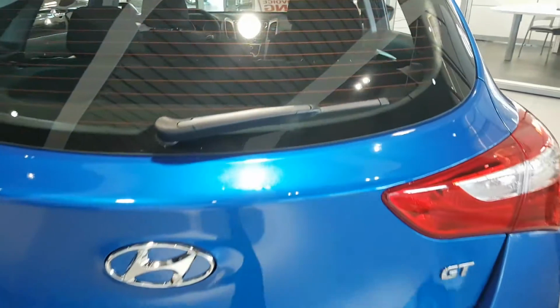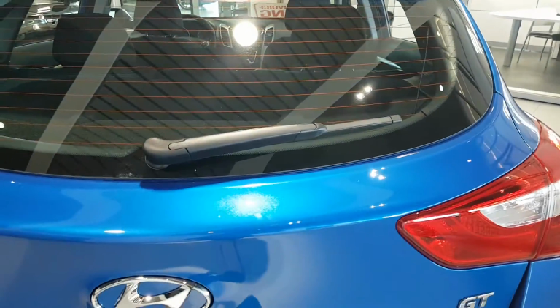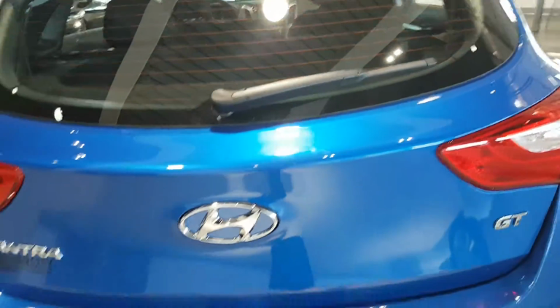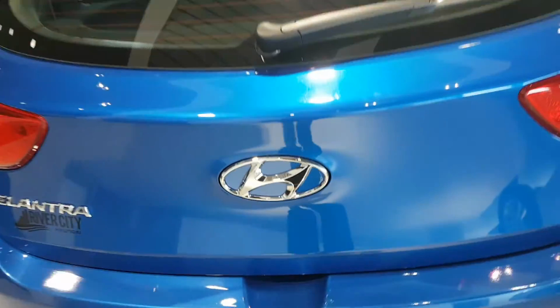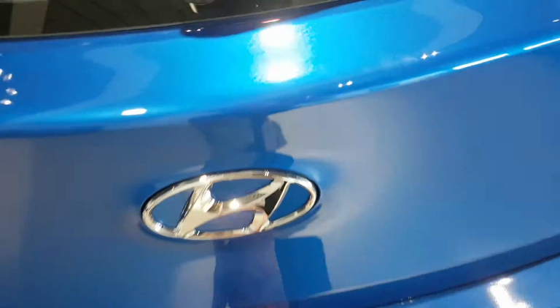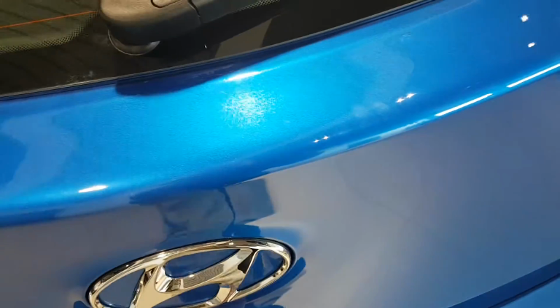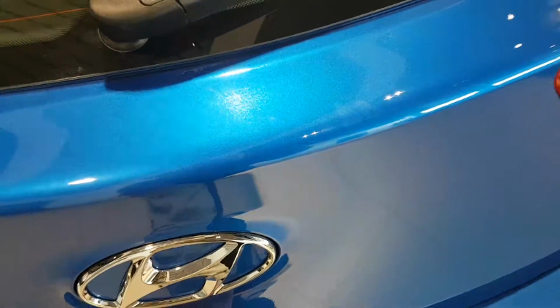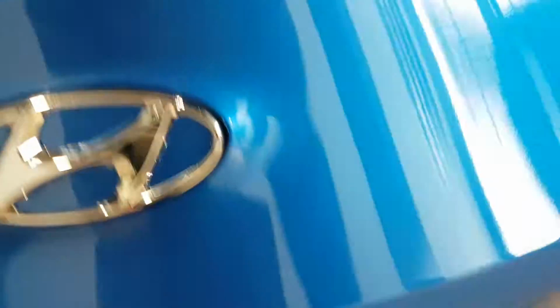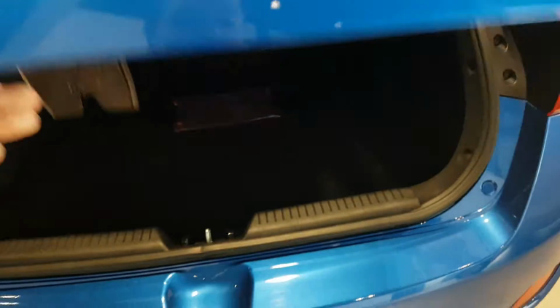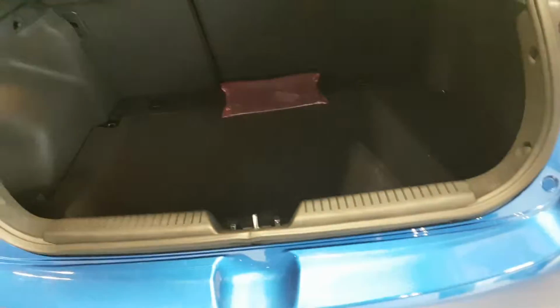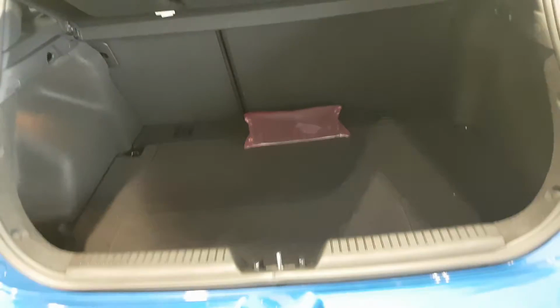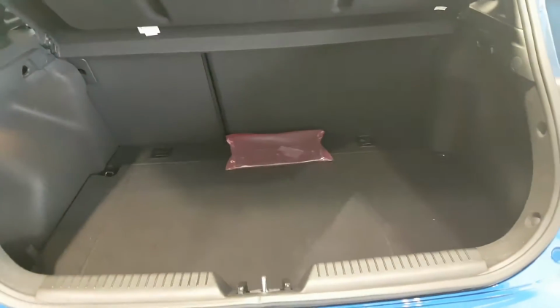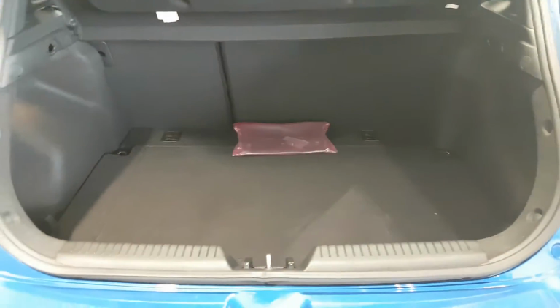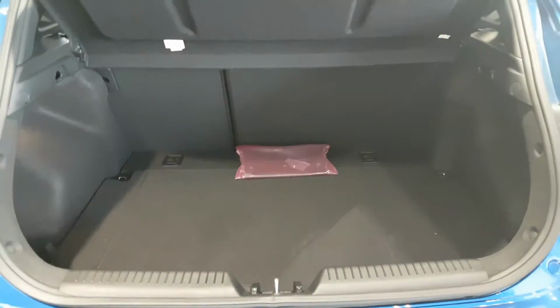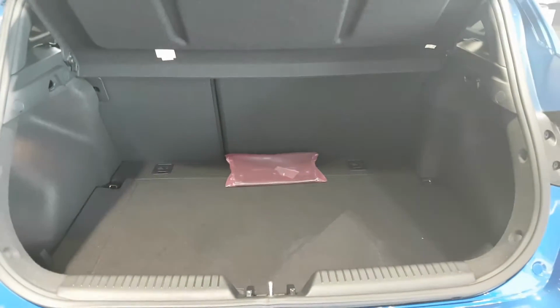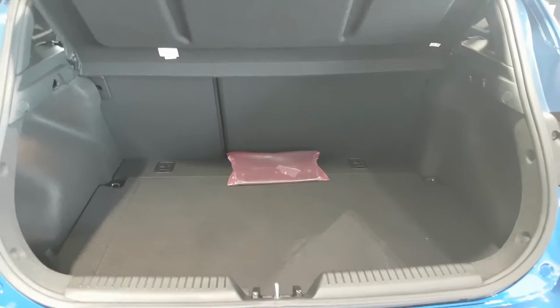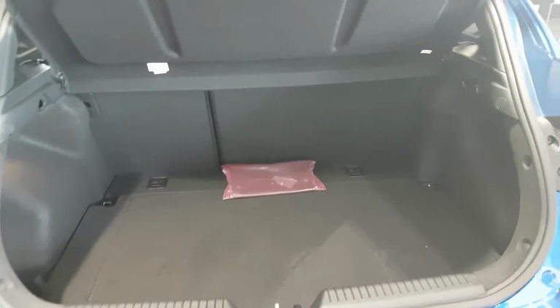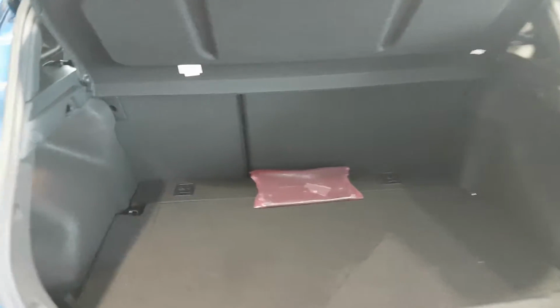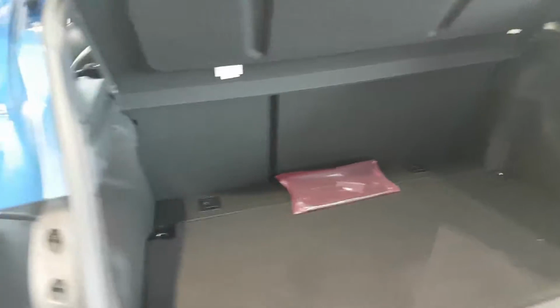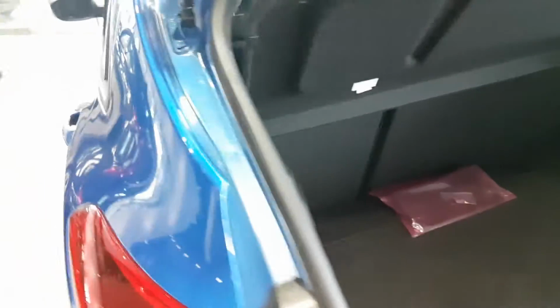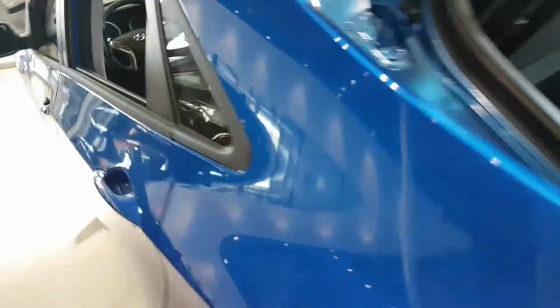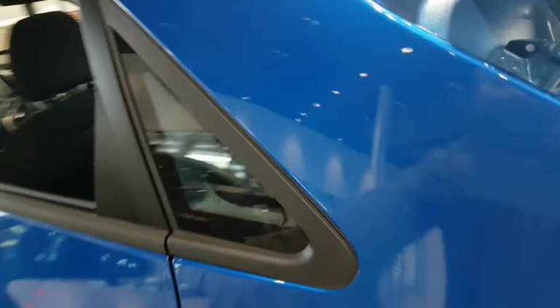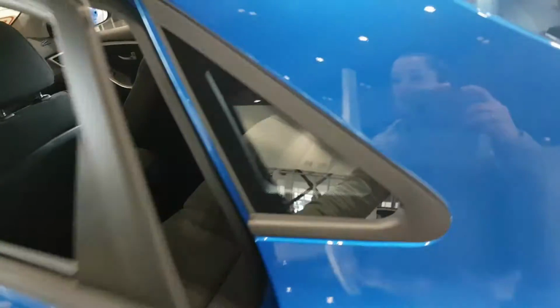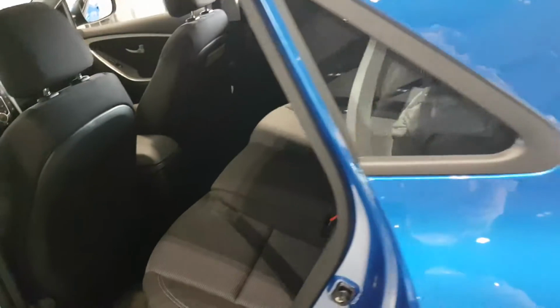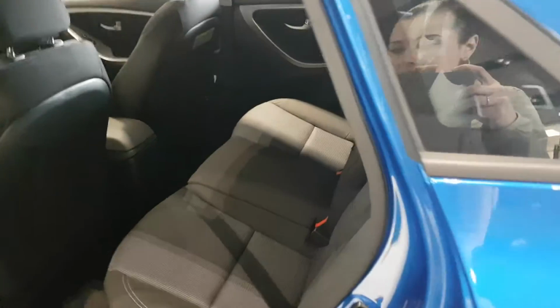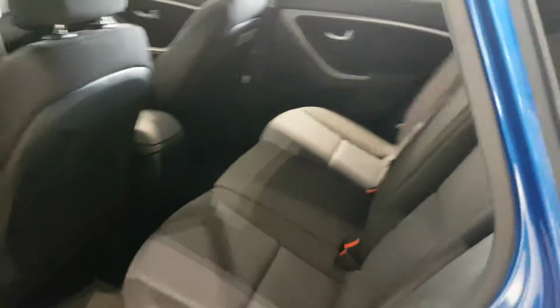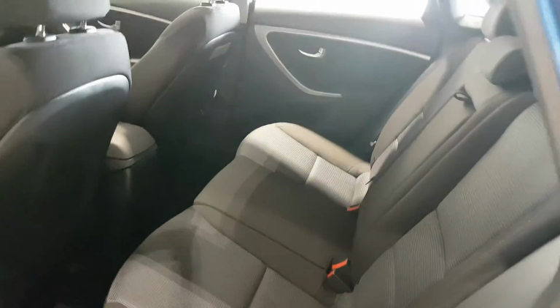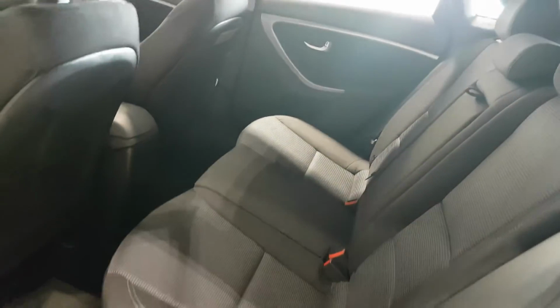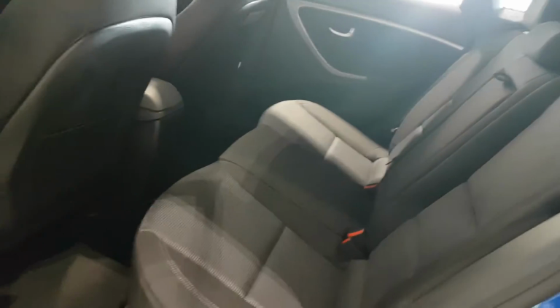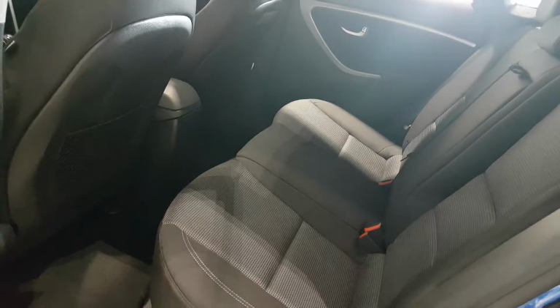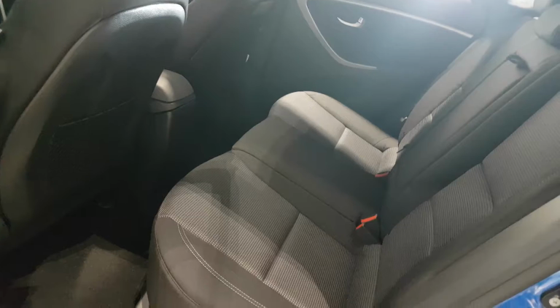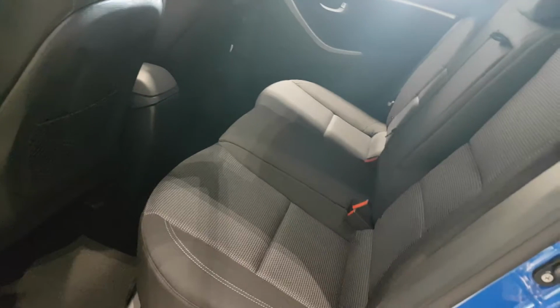Got your windshield wiper right there. Opening the trunk, I'm going to show you all the ample cargo space it has to offer, even for a small vehicle. Just in the back there, give you a look at the interior.